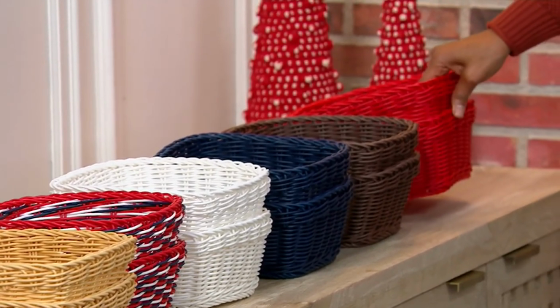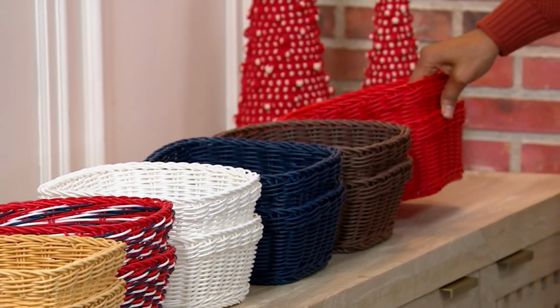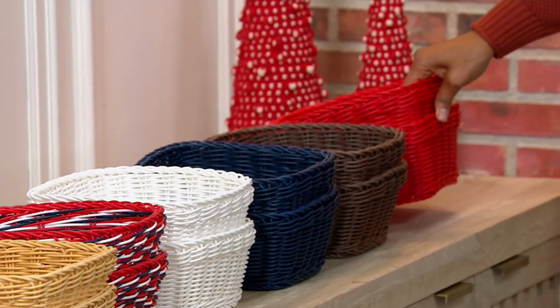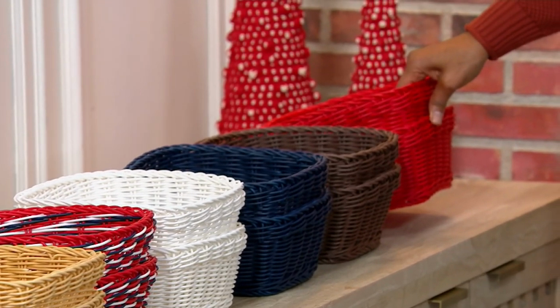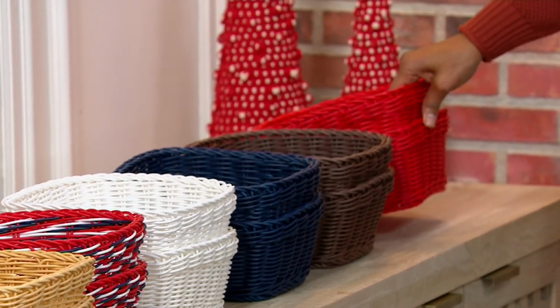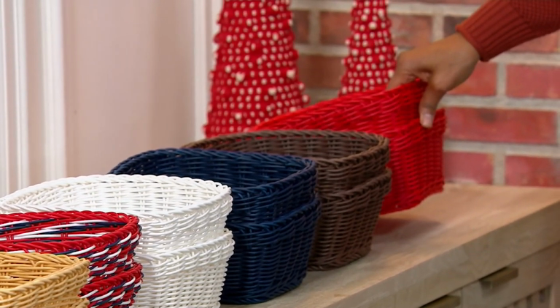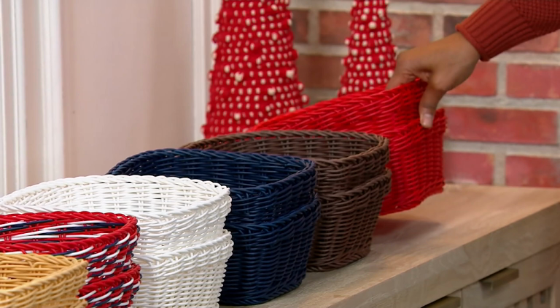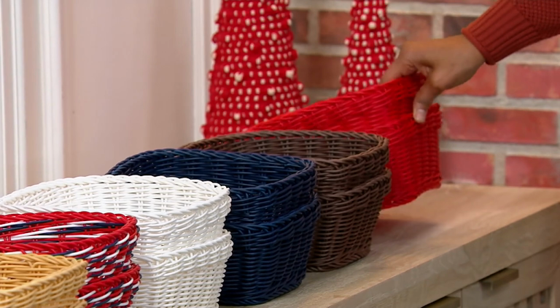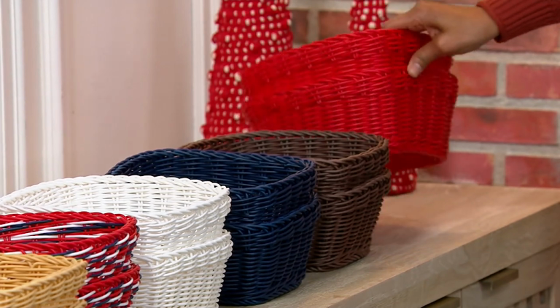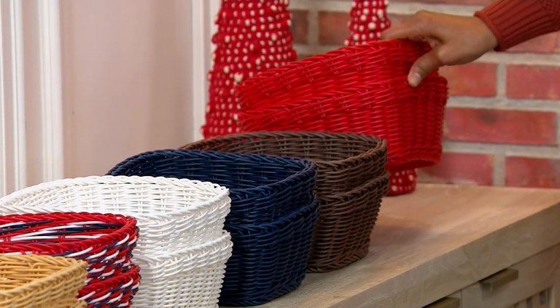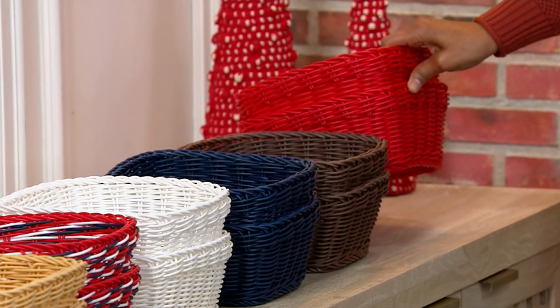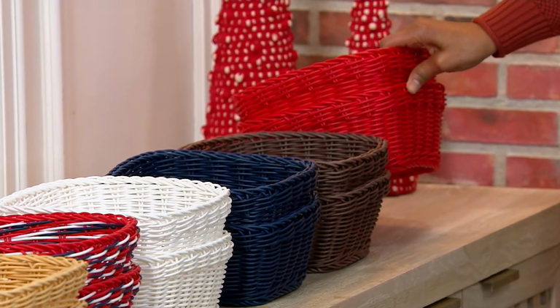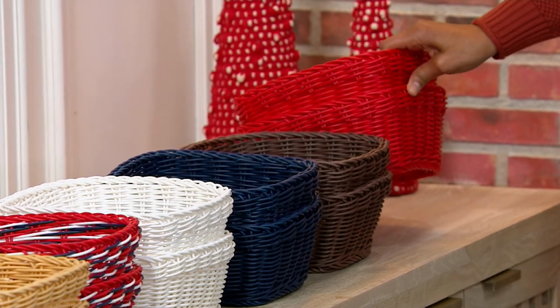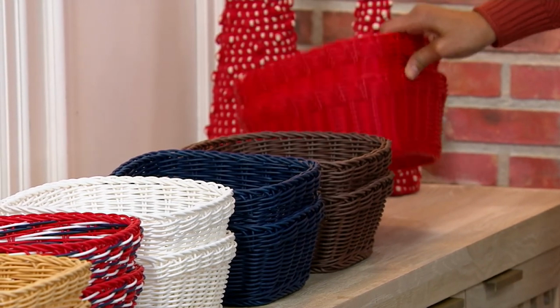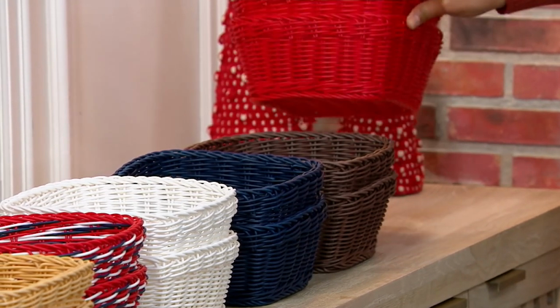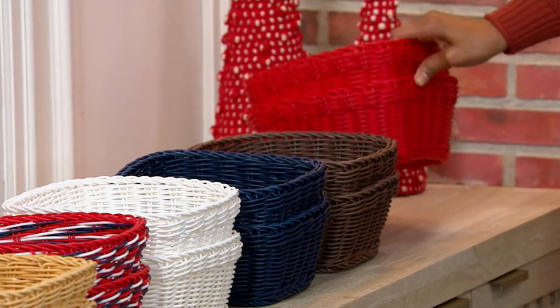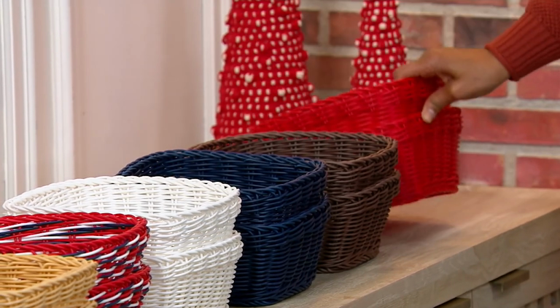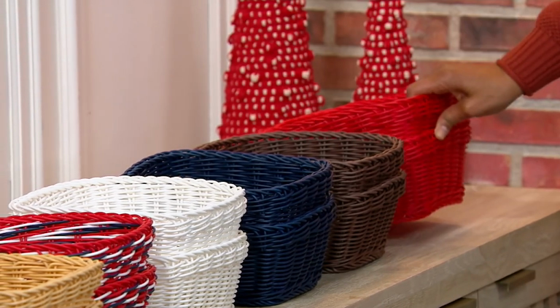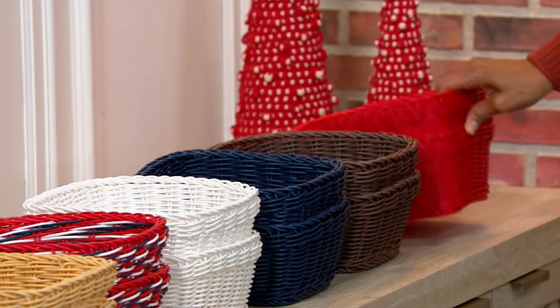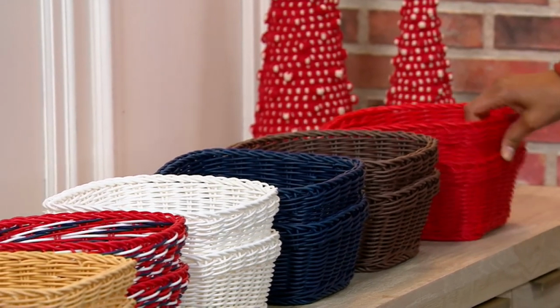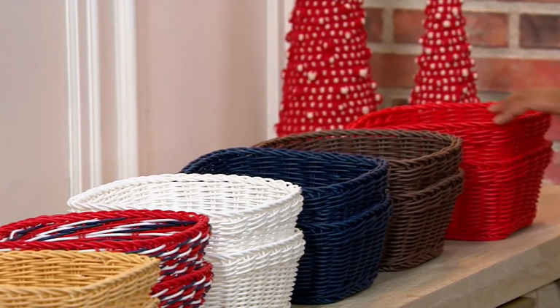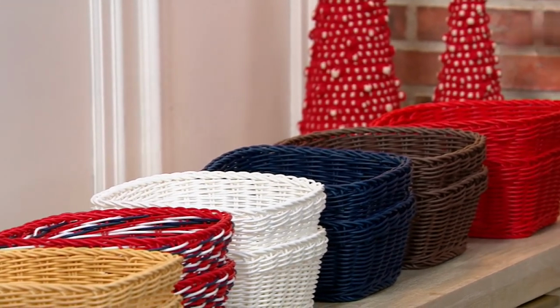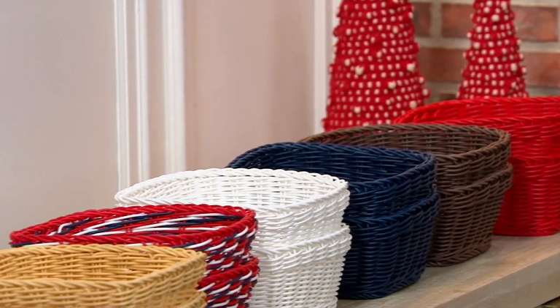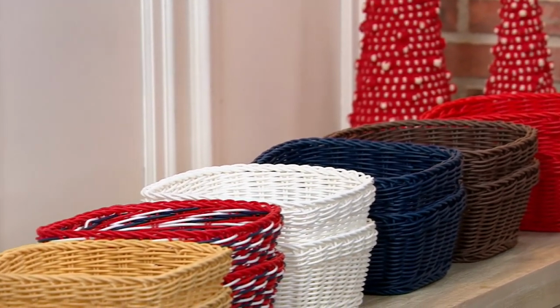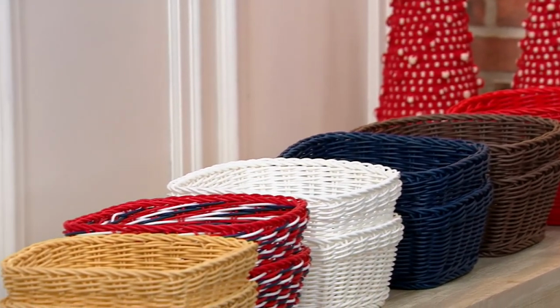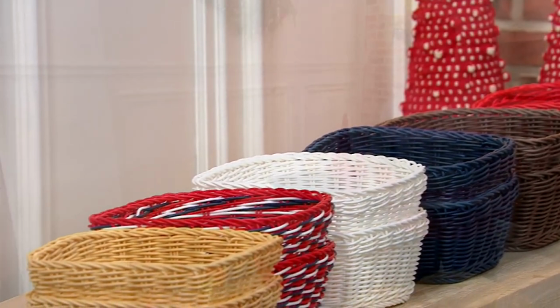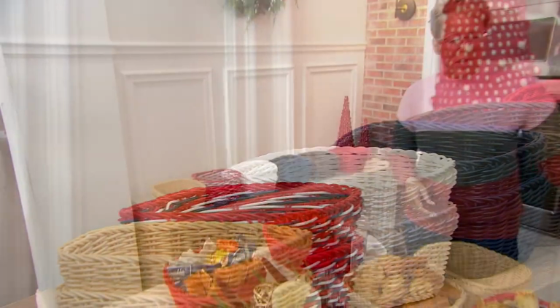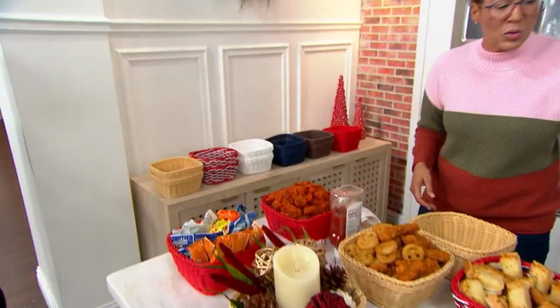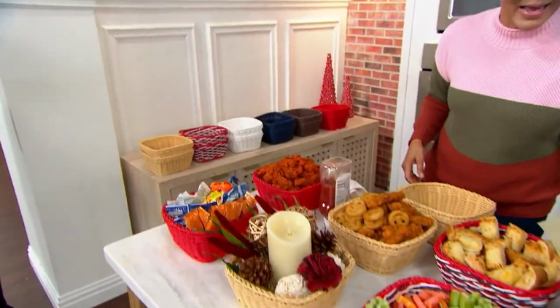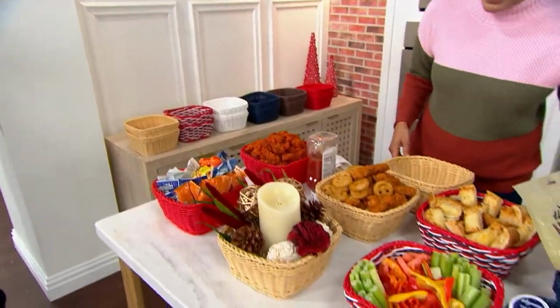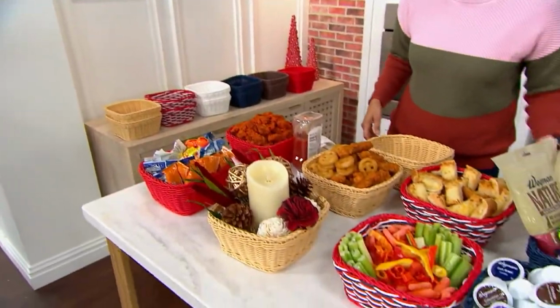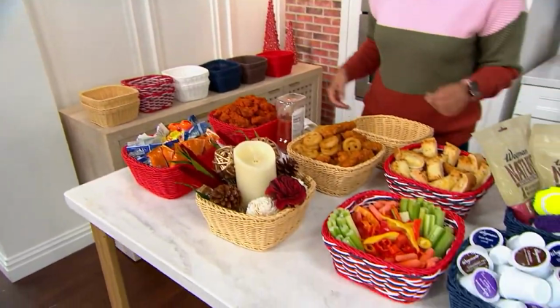The item number is K87927. Only a couple hundred left in the red. Brand new today, only order this year. The price goes up and the easy pay goes away at the end of the day.